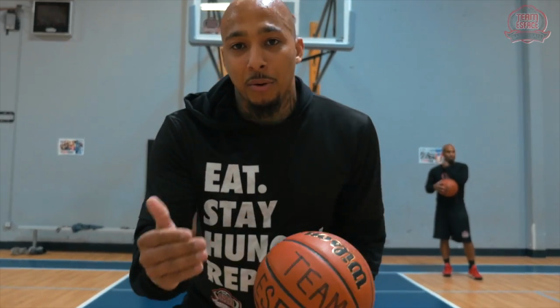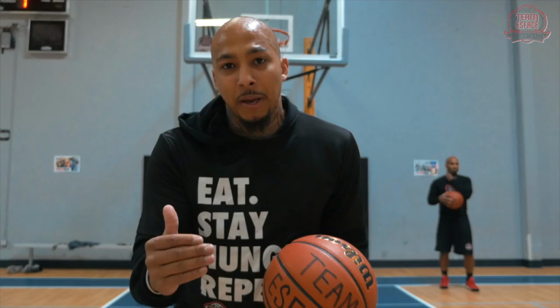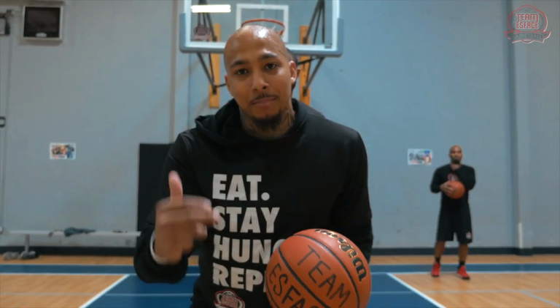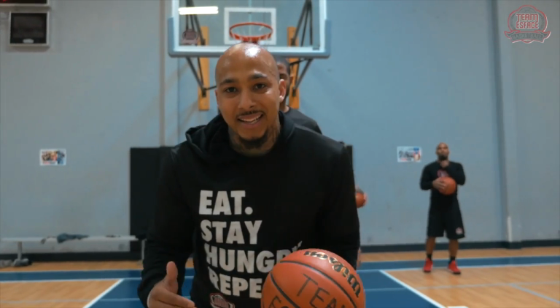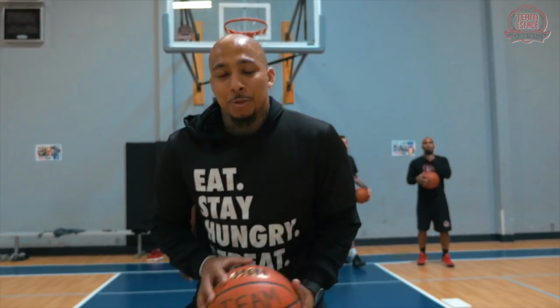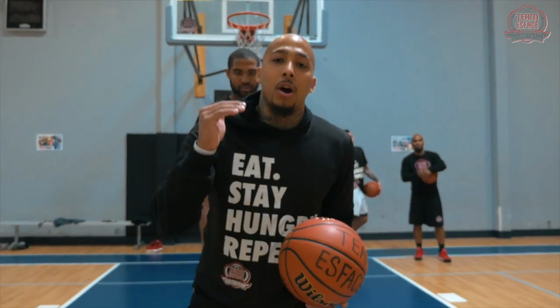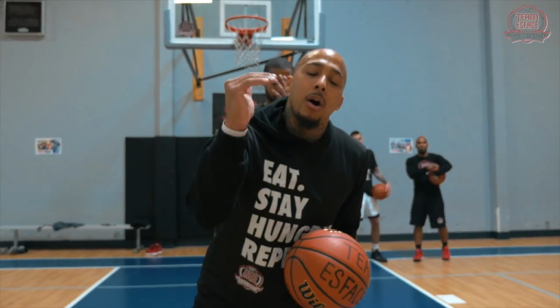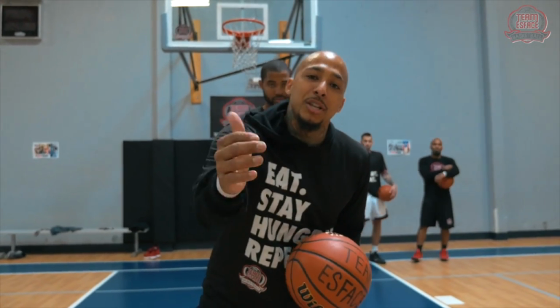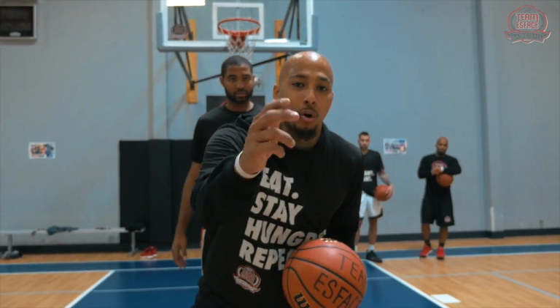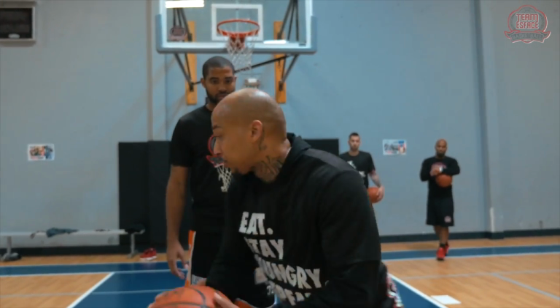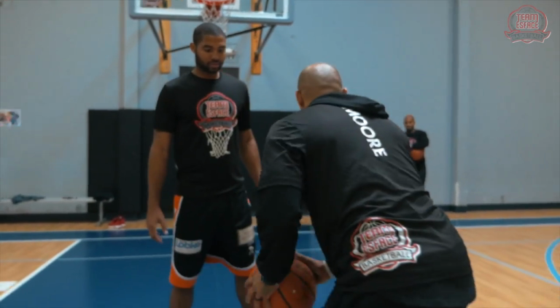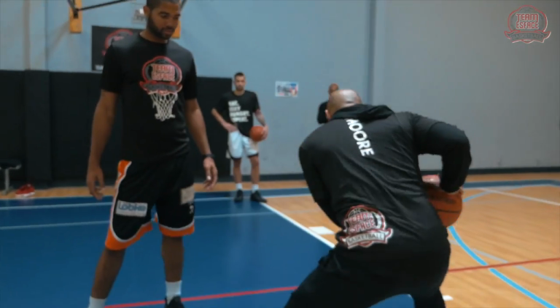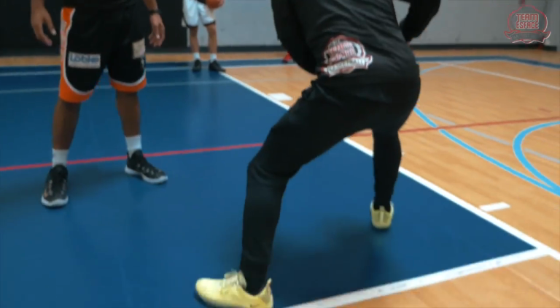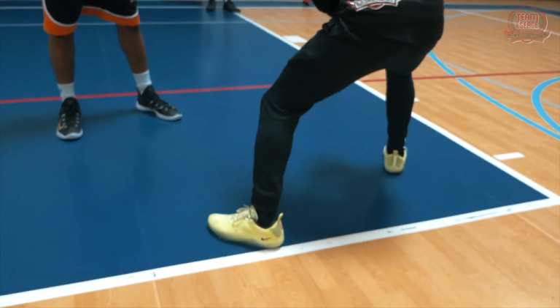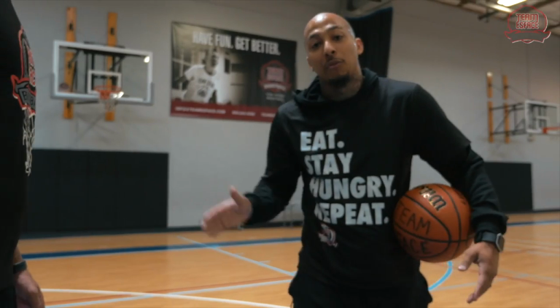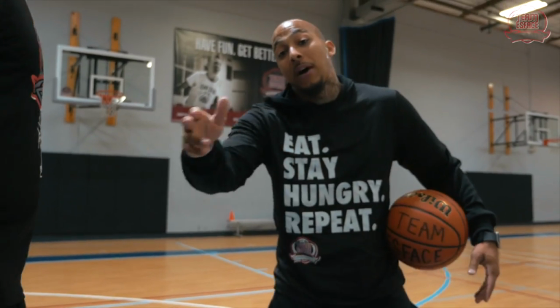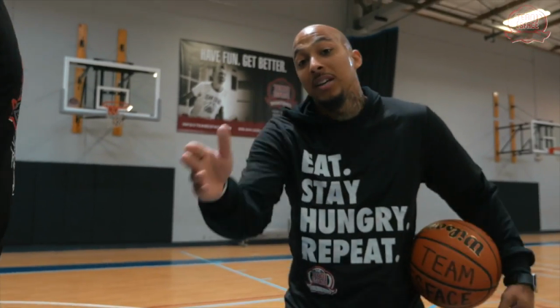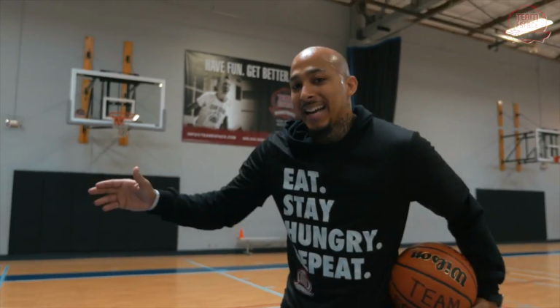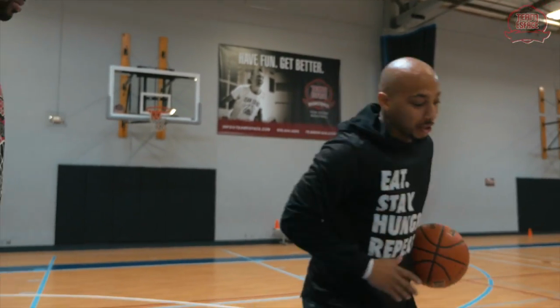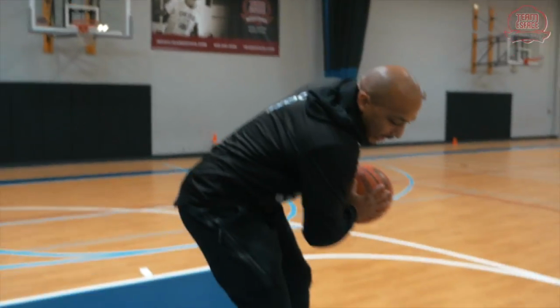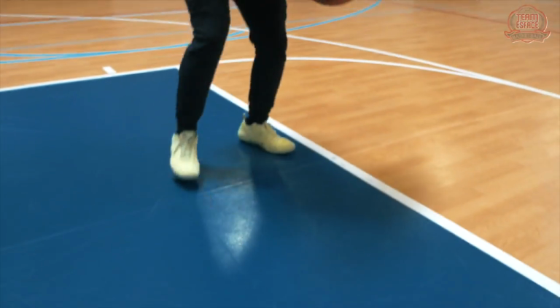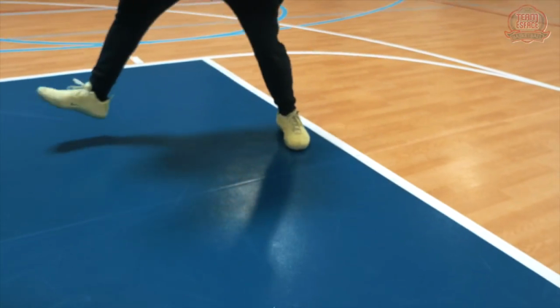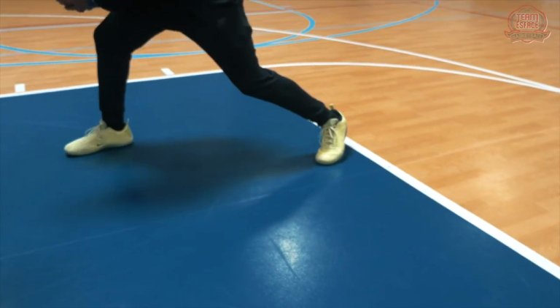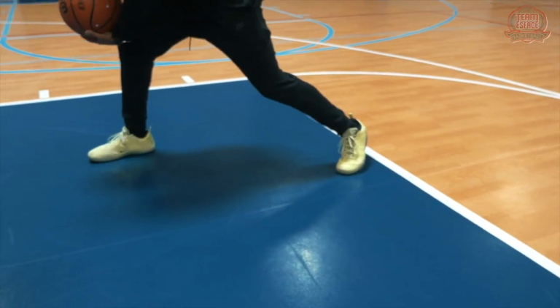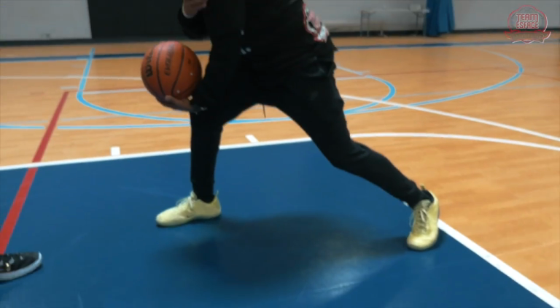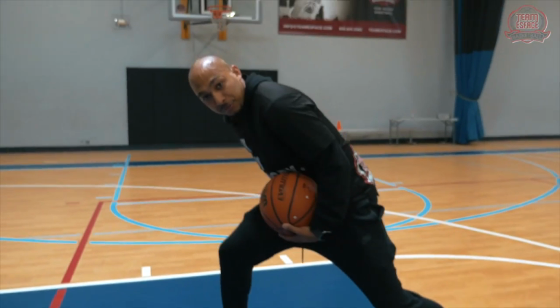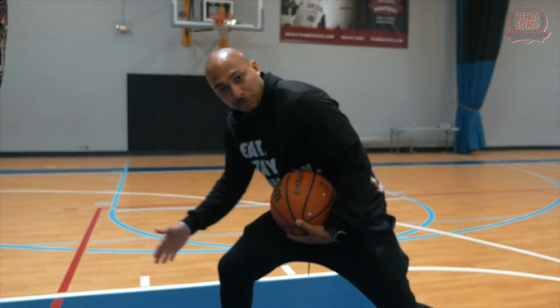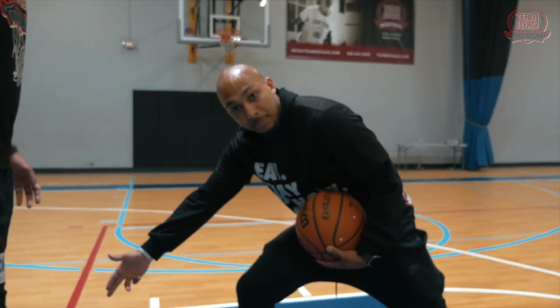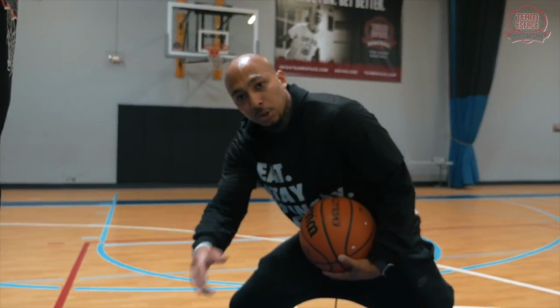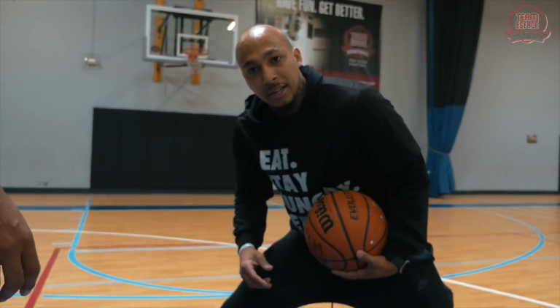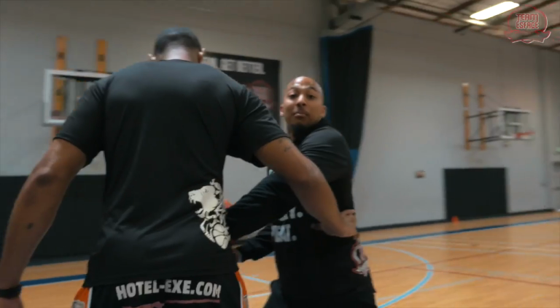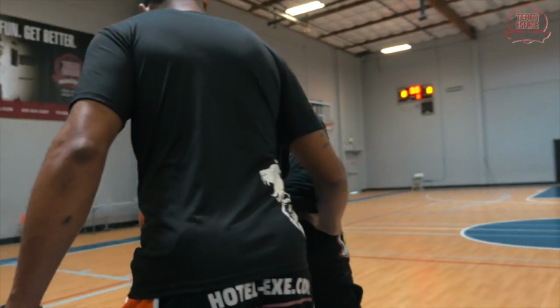On the reverse pivot, a big mistake is that people are habitual horizontal steppers. Simplify your game and go 45 degrees downhill on your reverse pivot, dropping your shoulder to hit, and making a vertical first step.